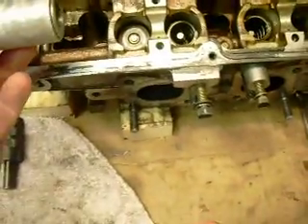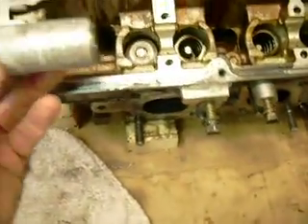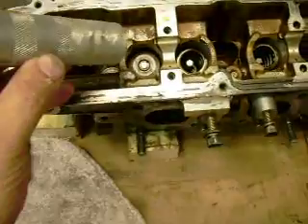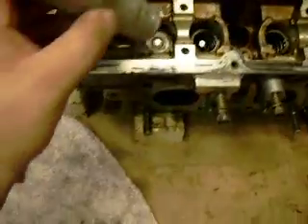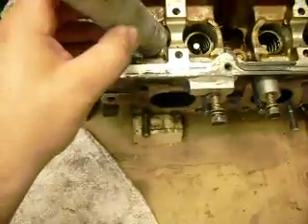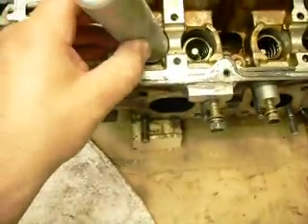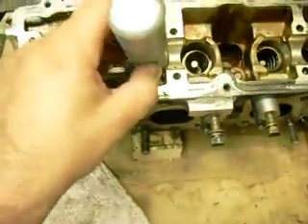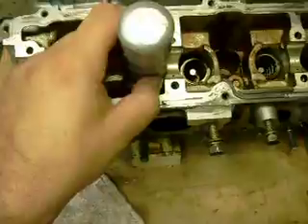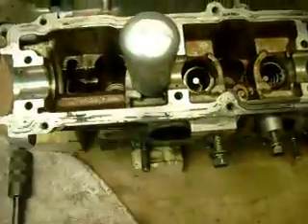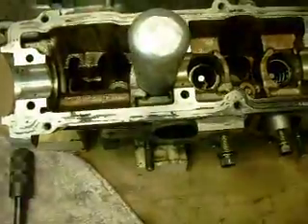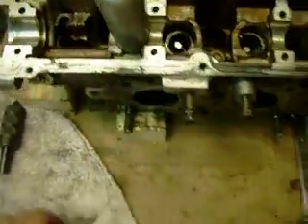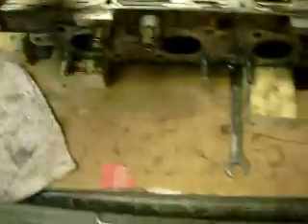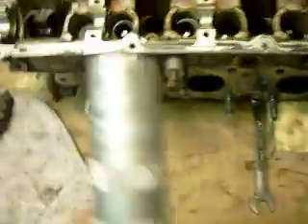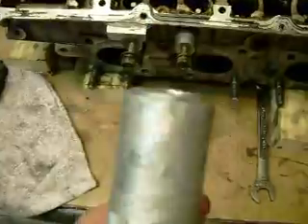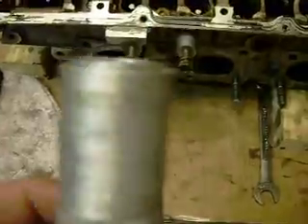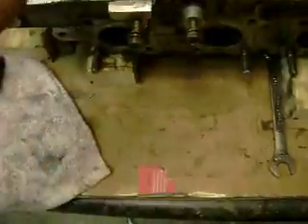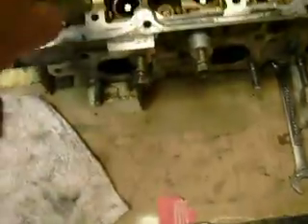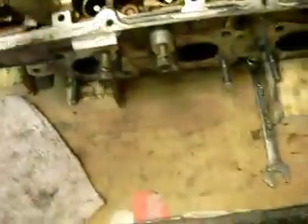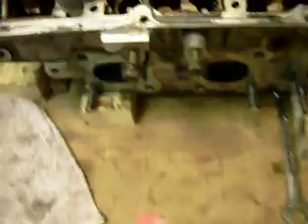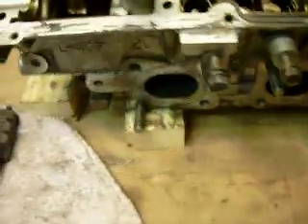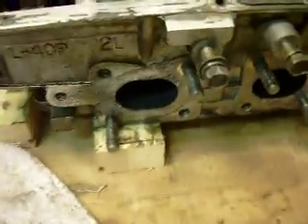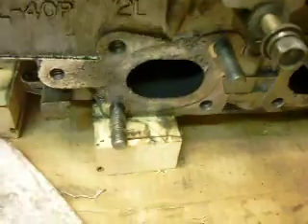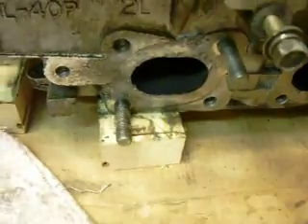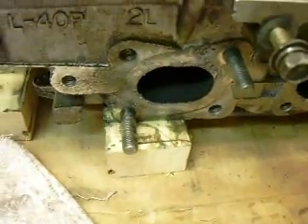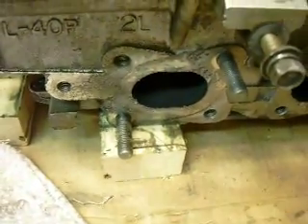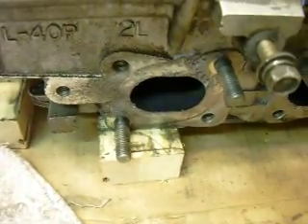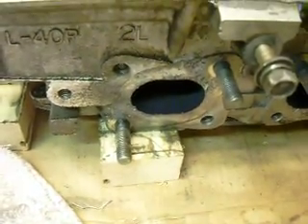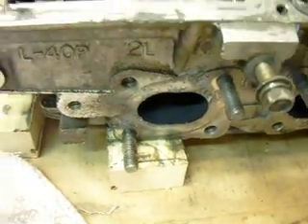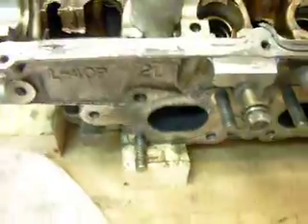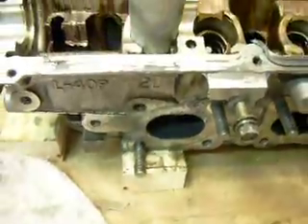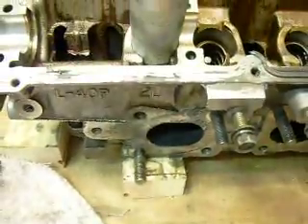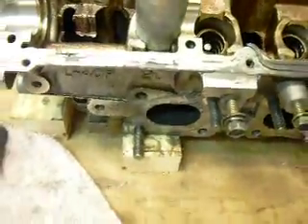What you do is put the tool in place — I had to grind it down a little bit to get it to fit properly. Just put the tool in place, and you support the bottom of the valve with a block of wood or something like that.